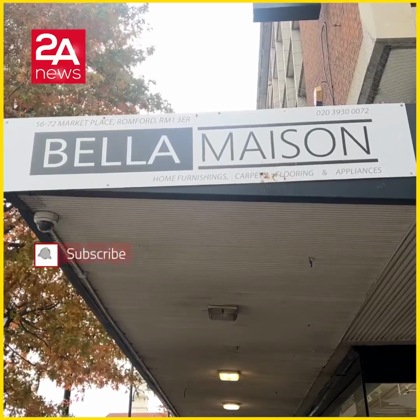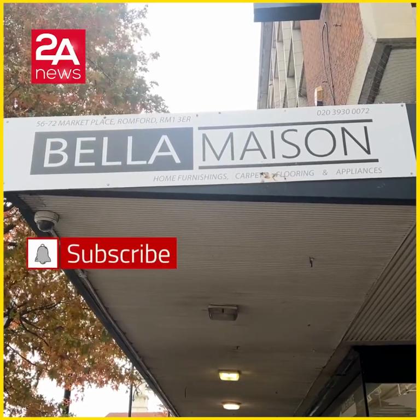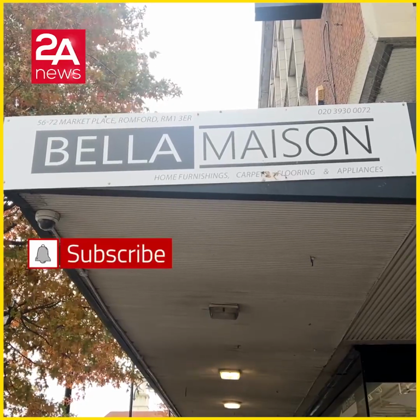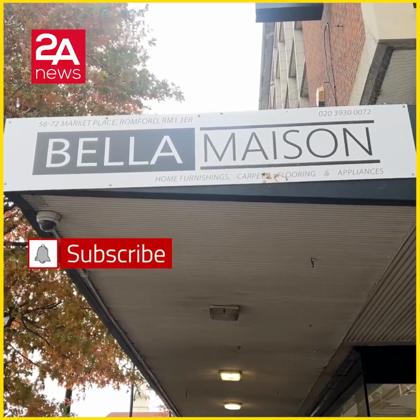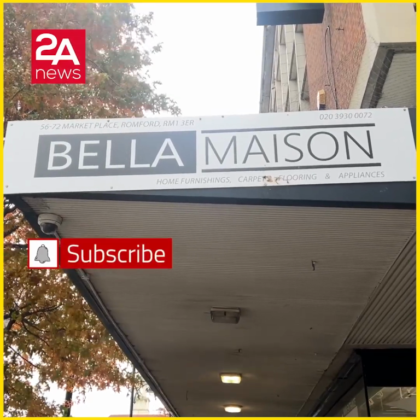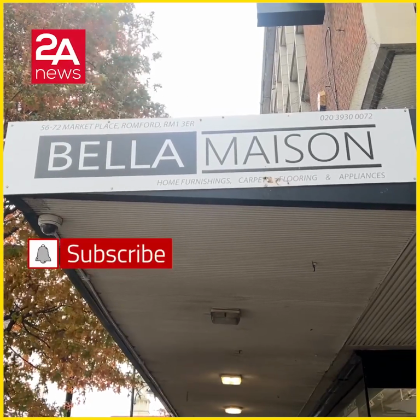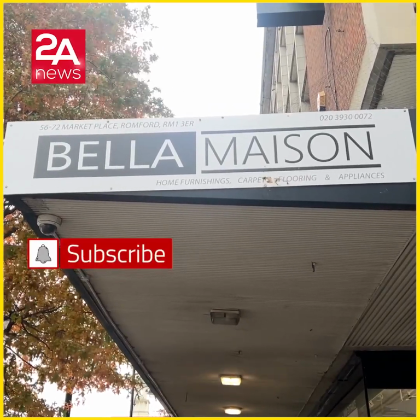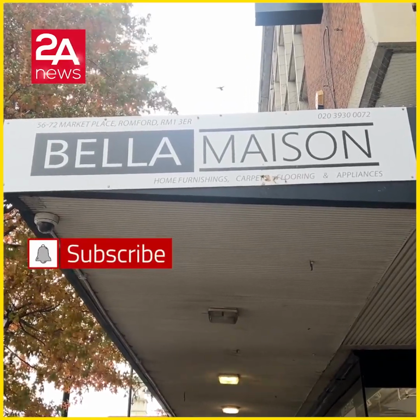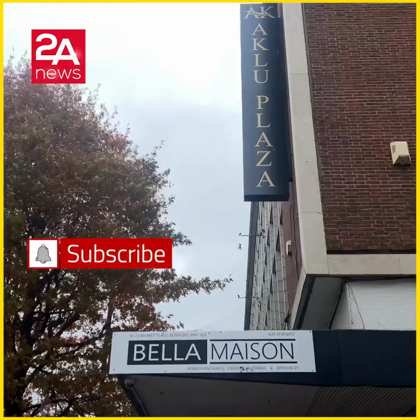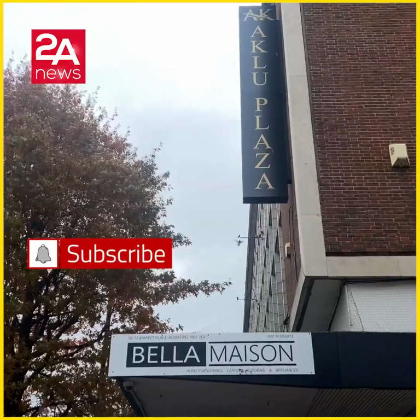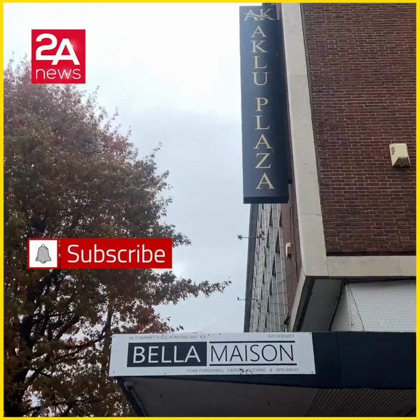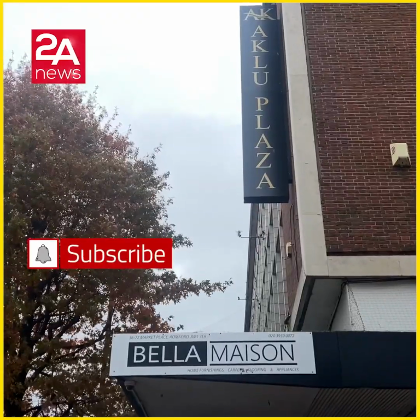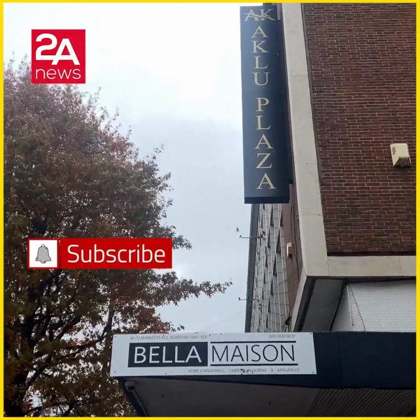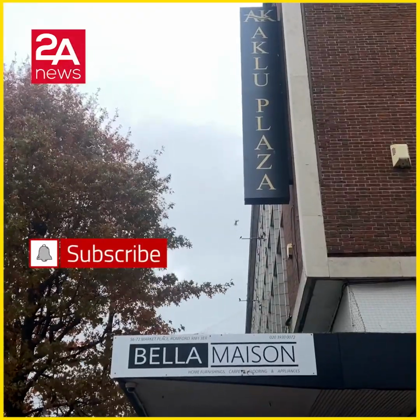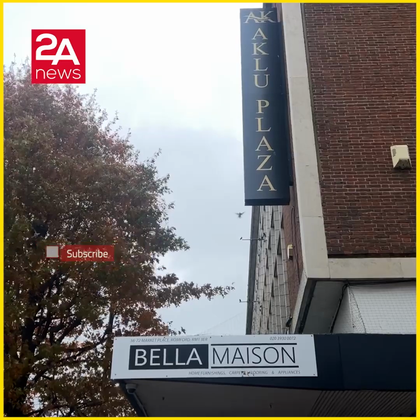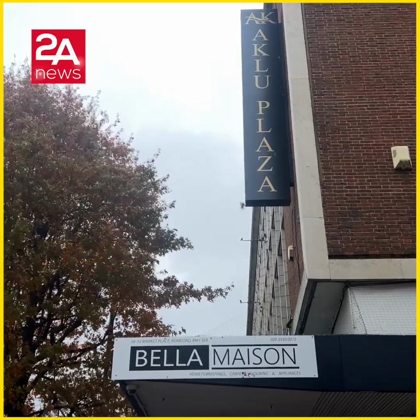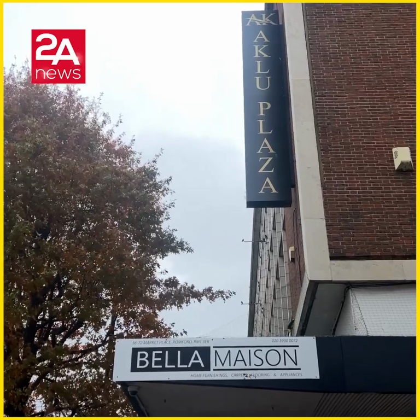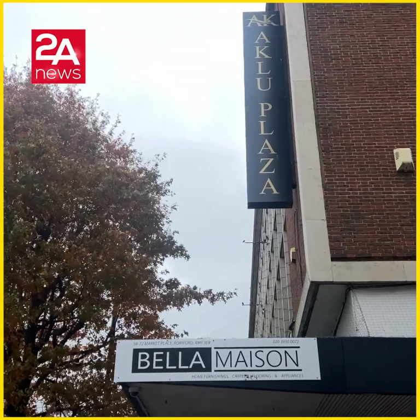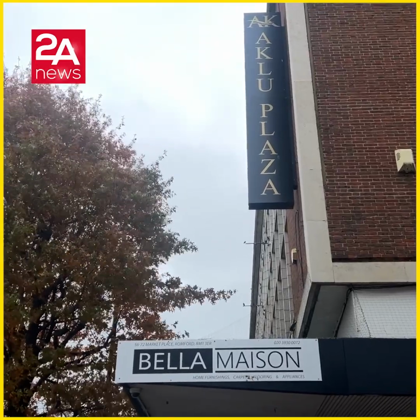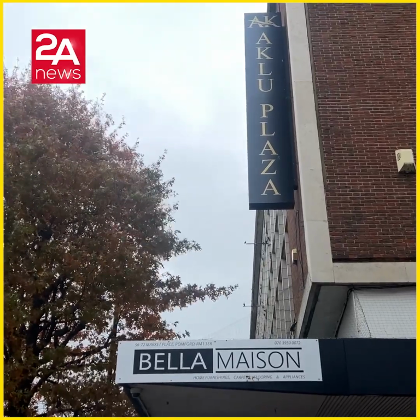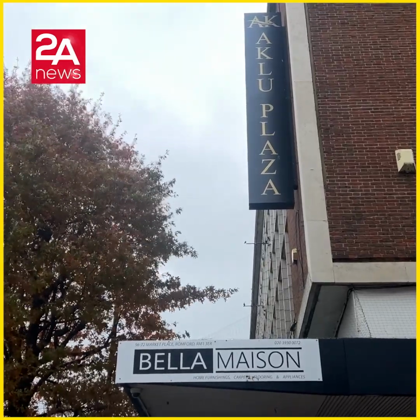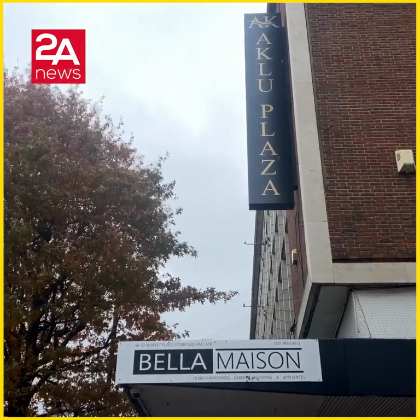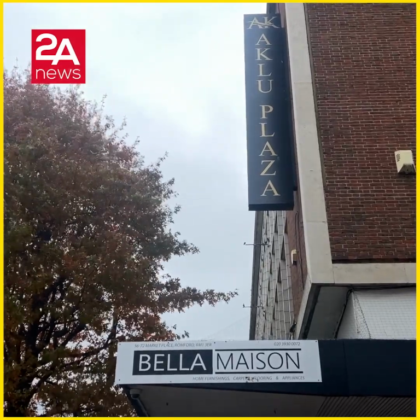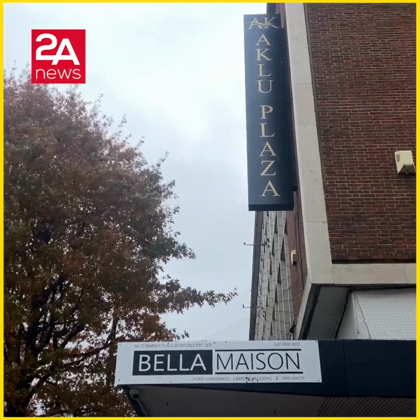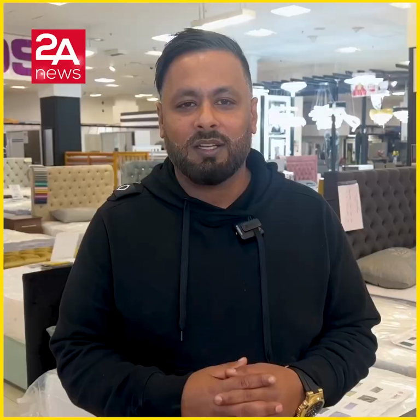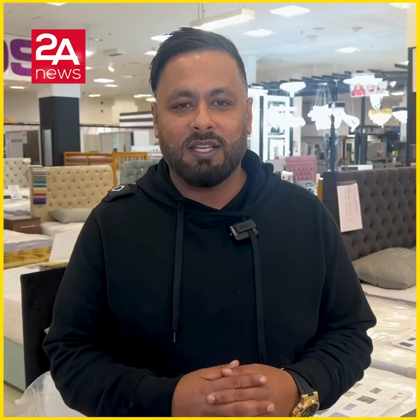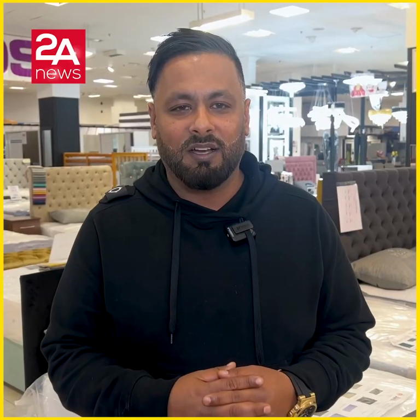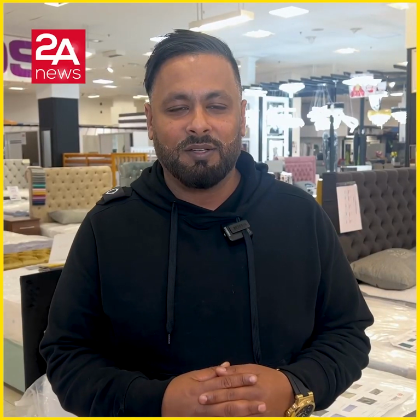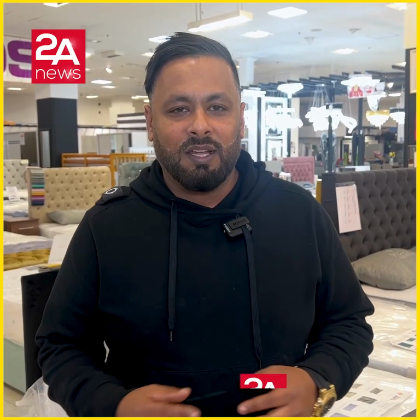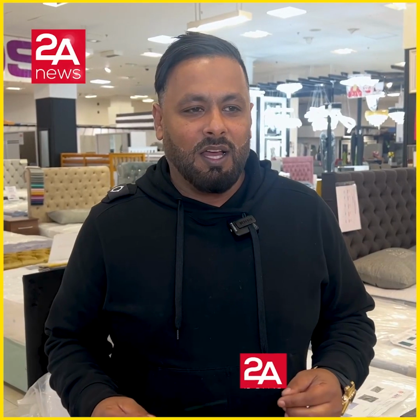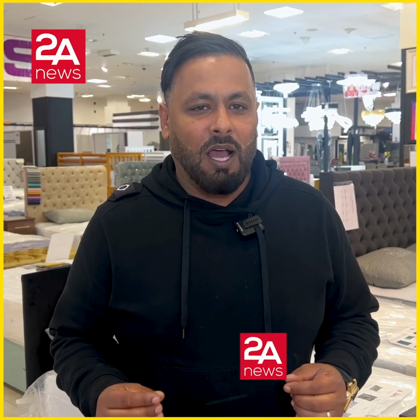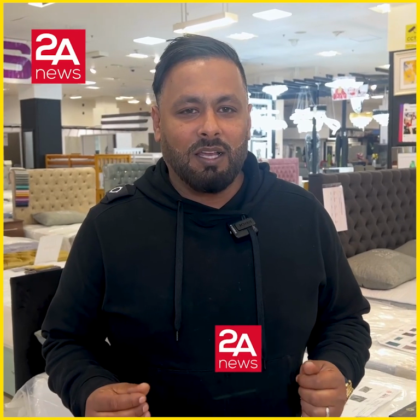My name is Bella Madison. Our location is Rumford, this is the ground floor. The postcode is RM1 3ER.